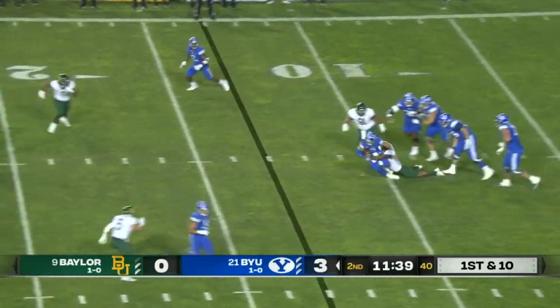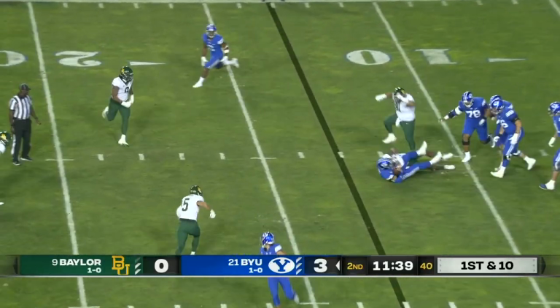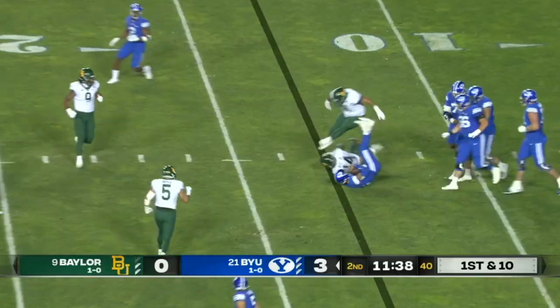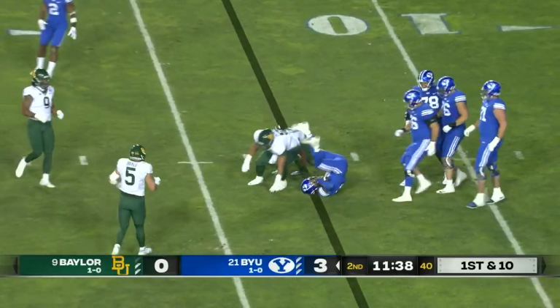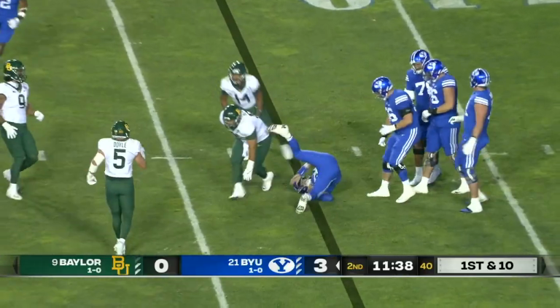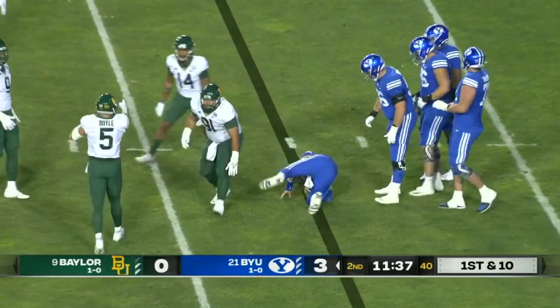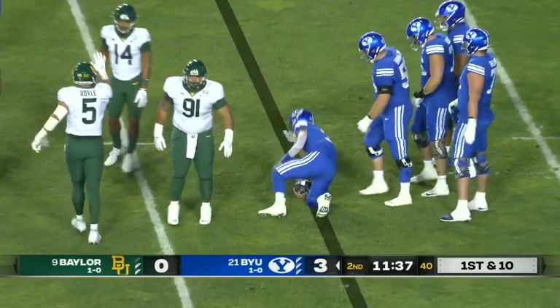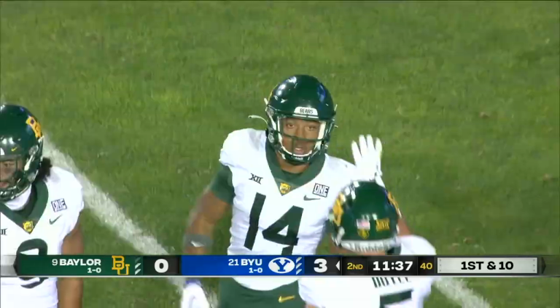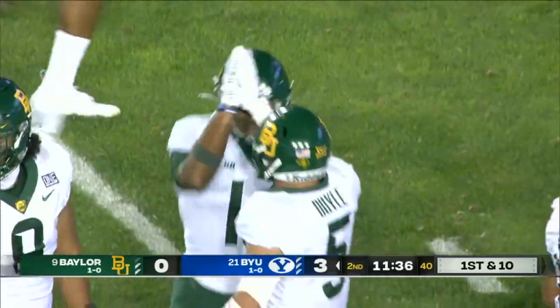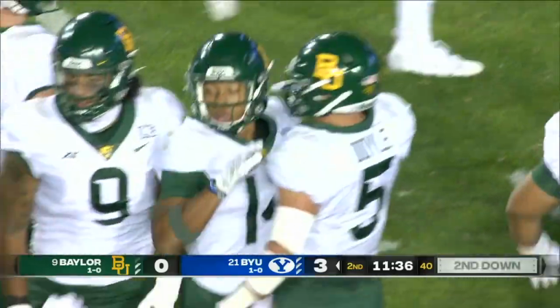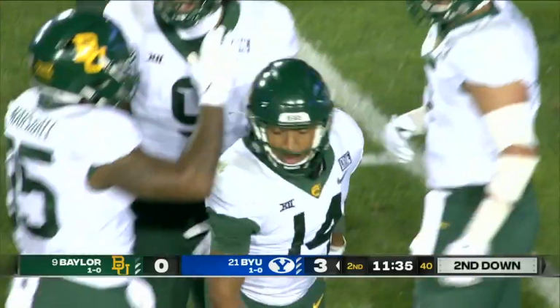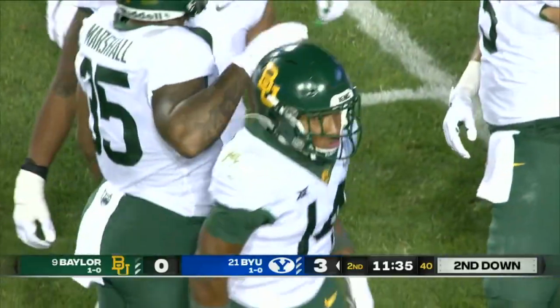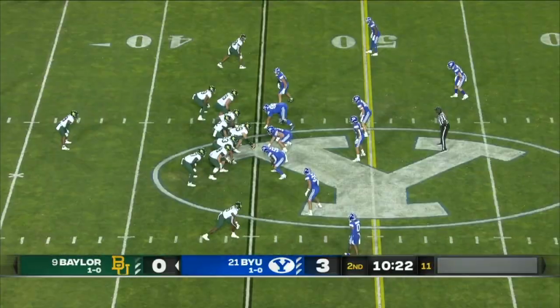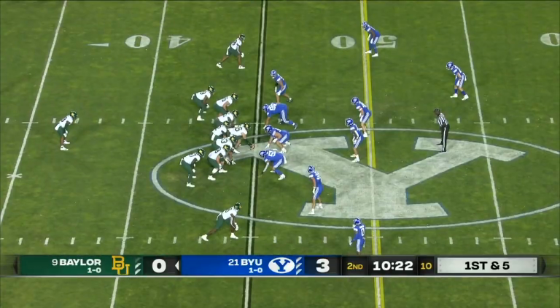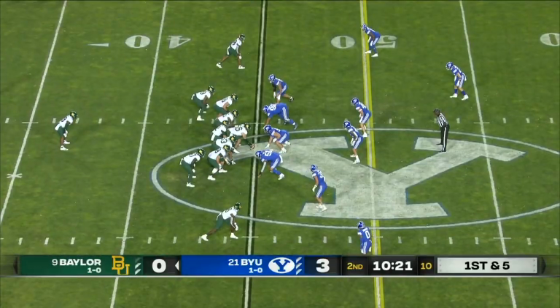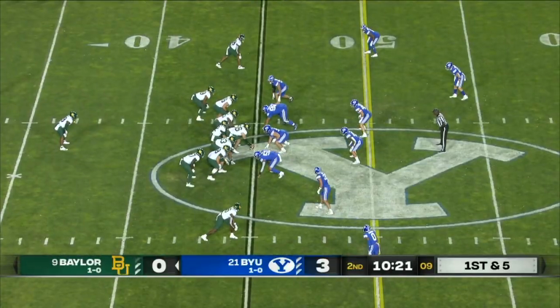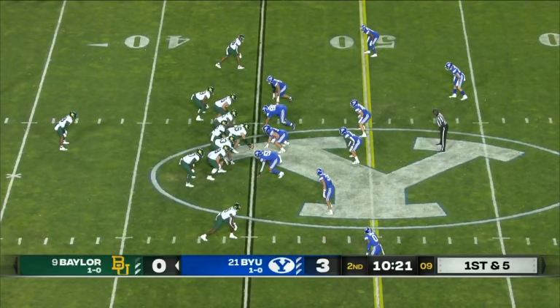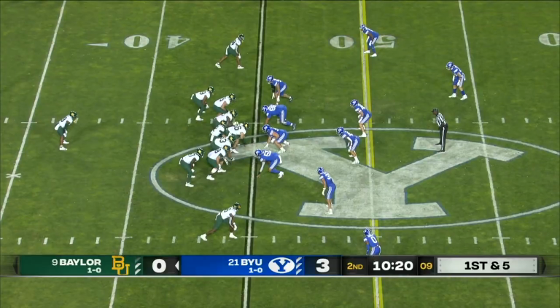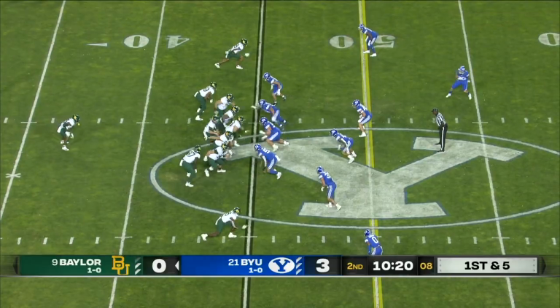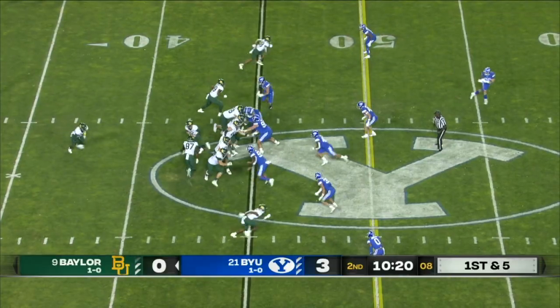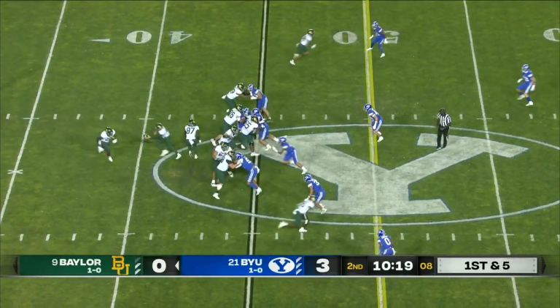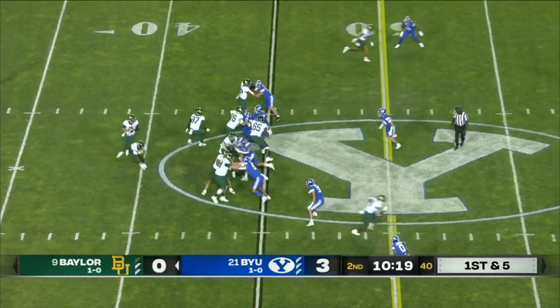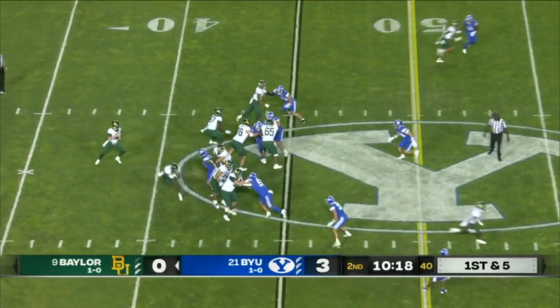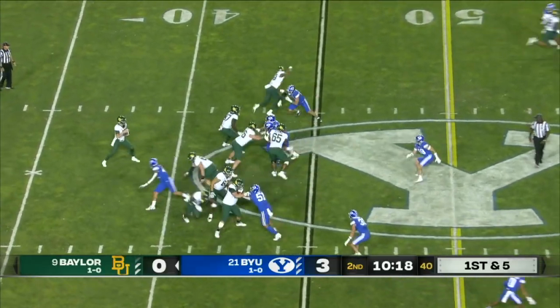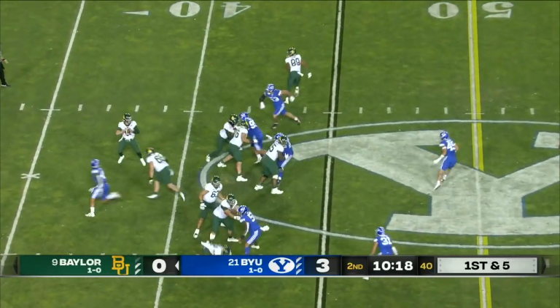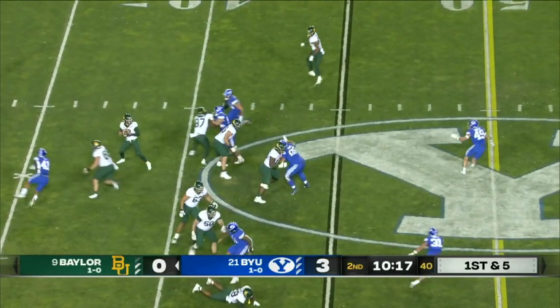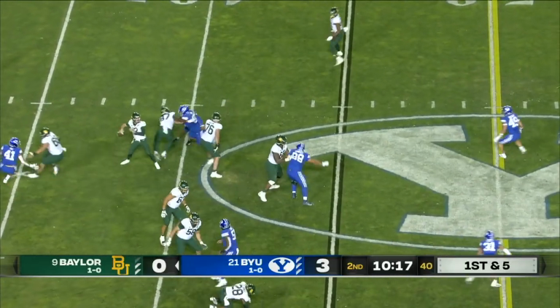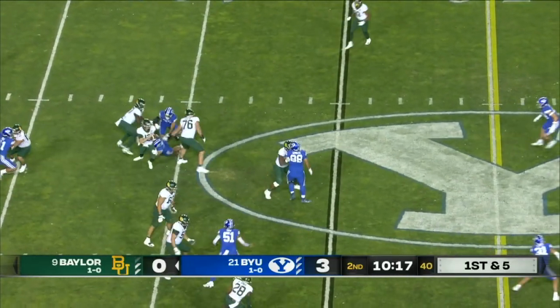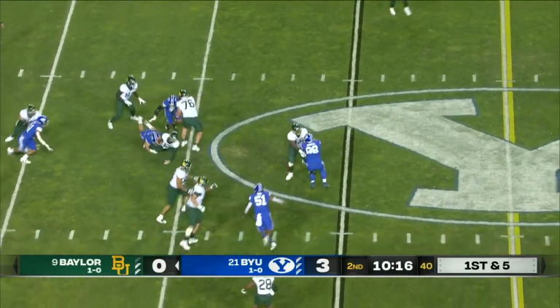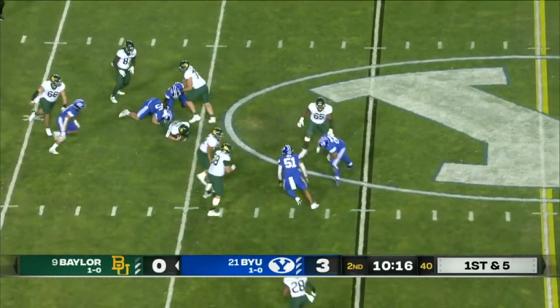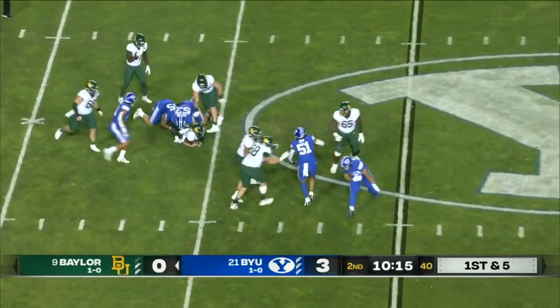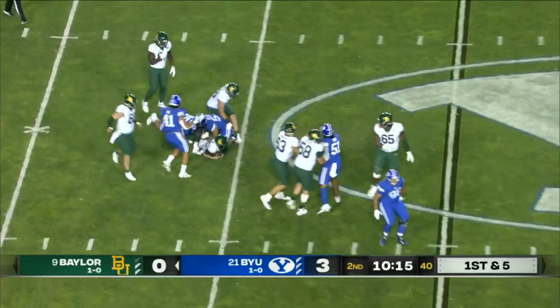This is Jared Hall — got back to the line of scrimmage. Matt there for the backside pressure.